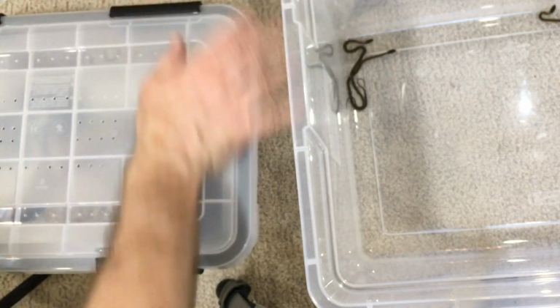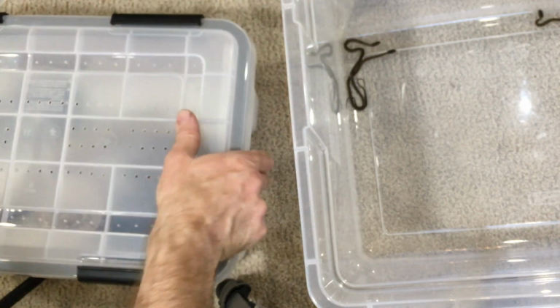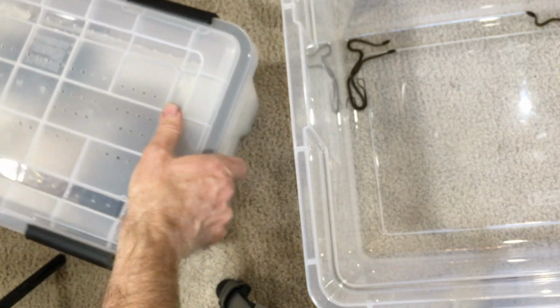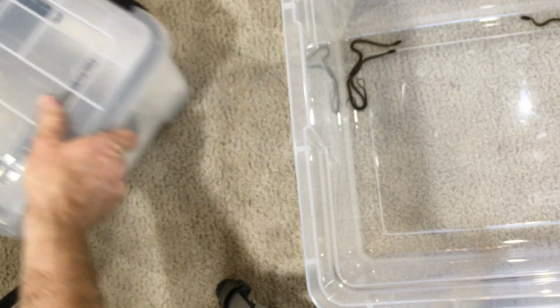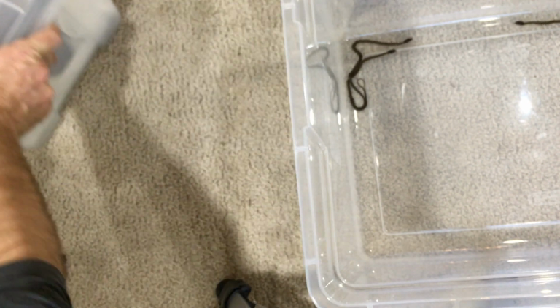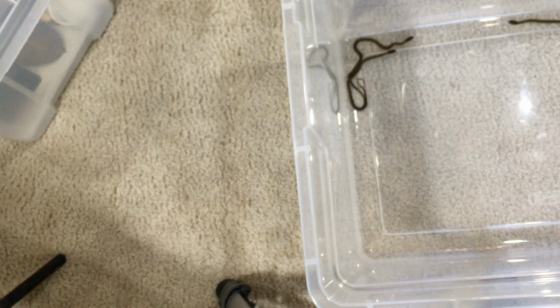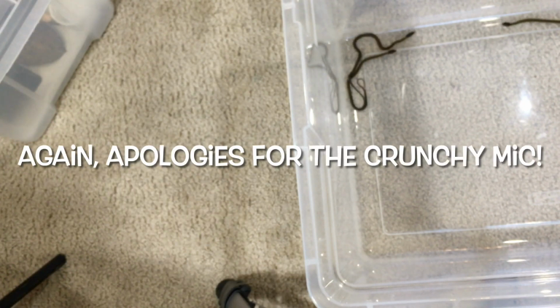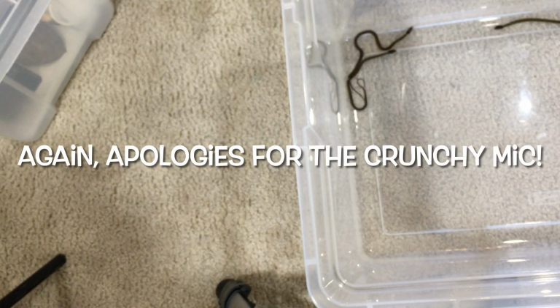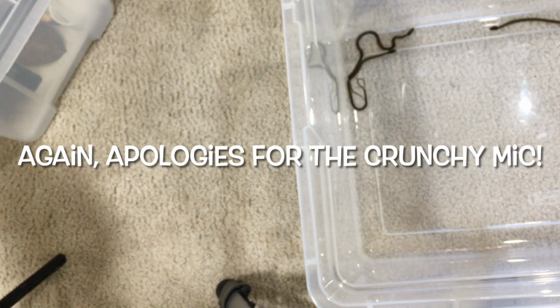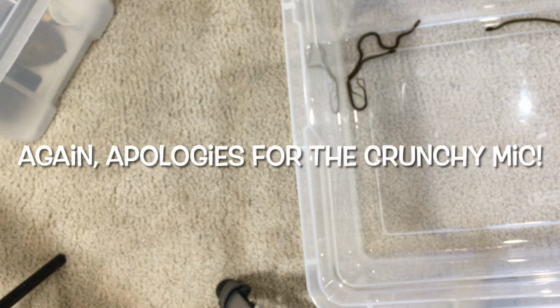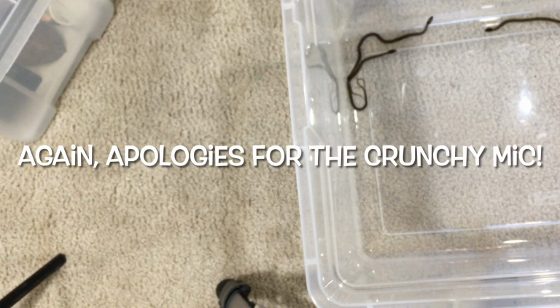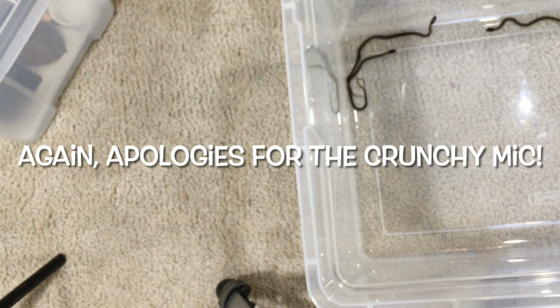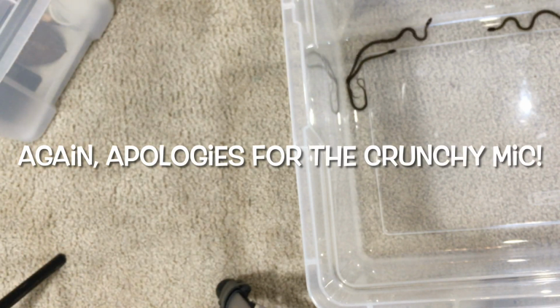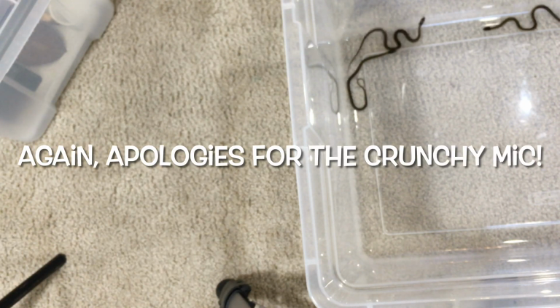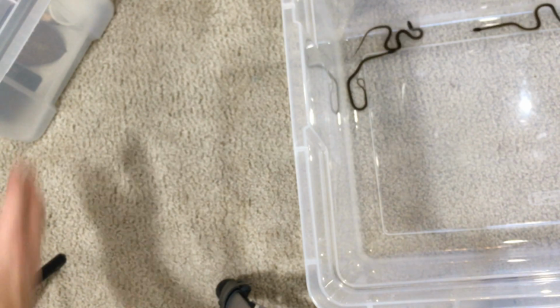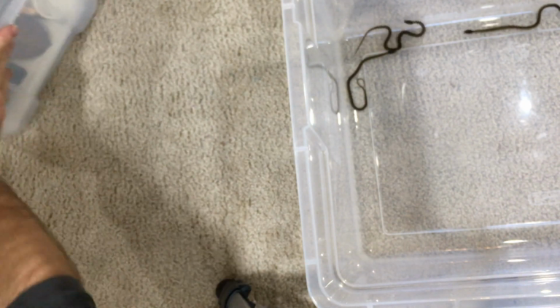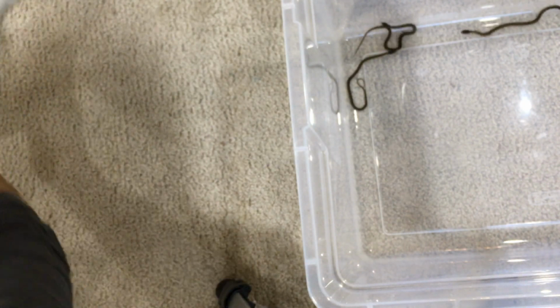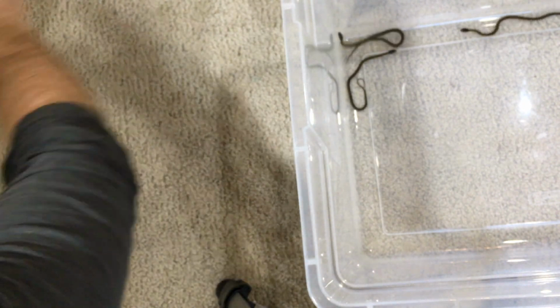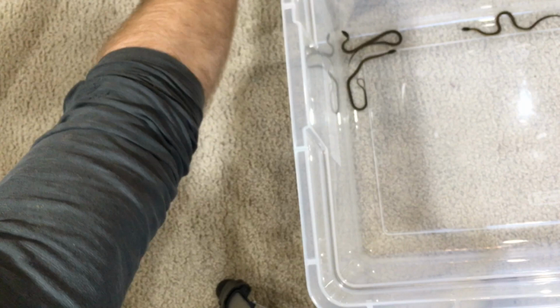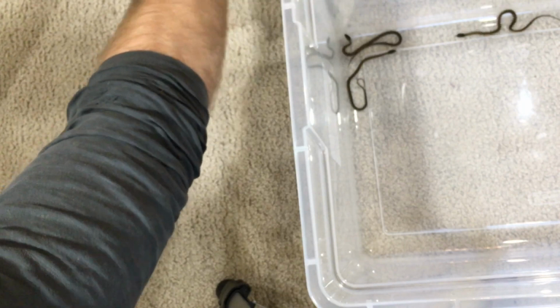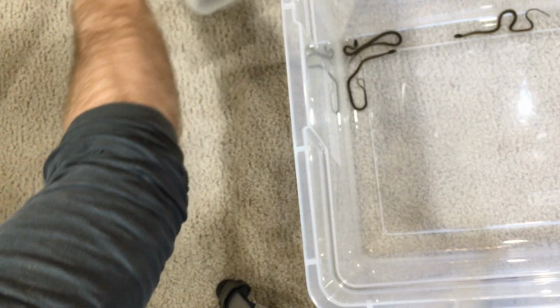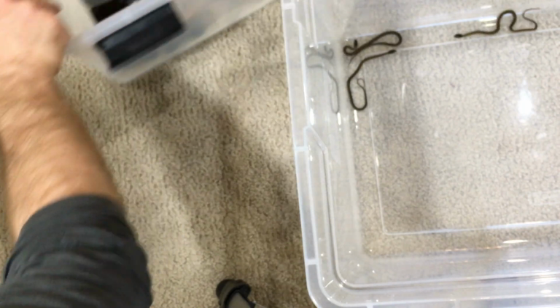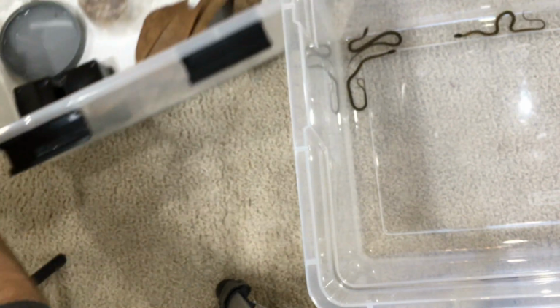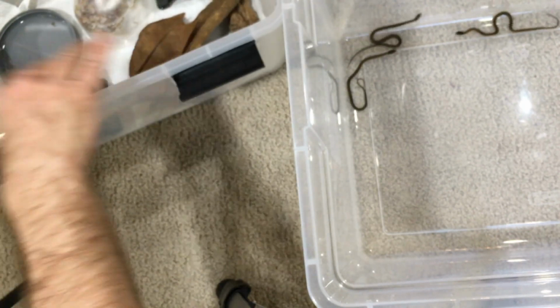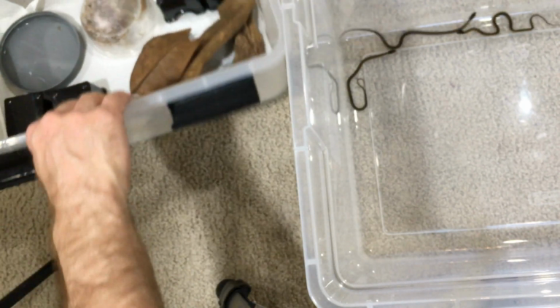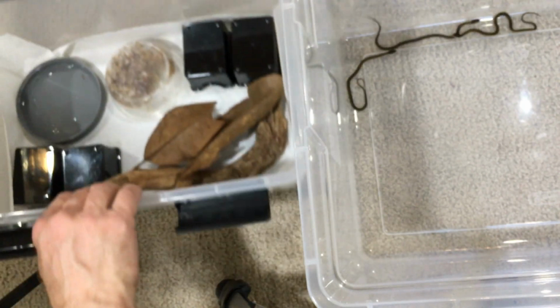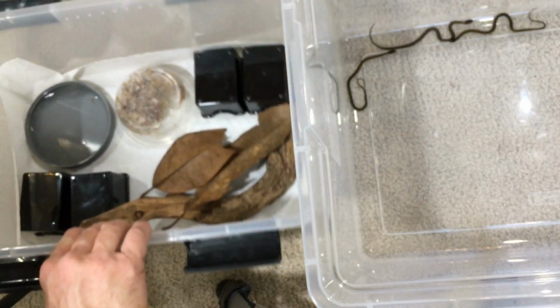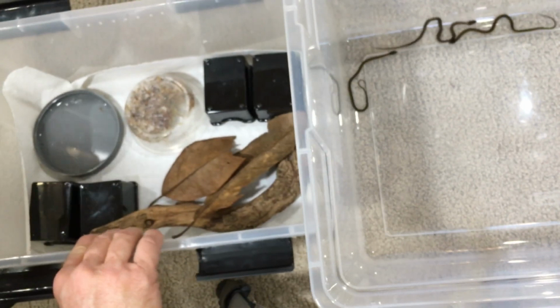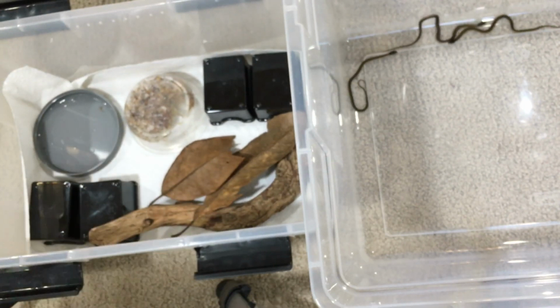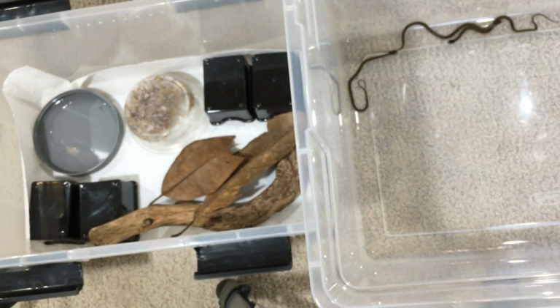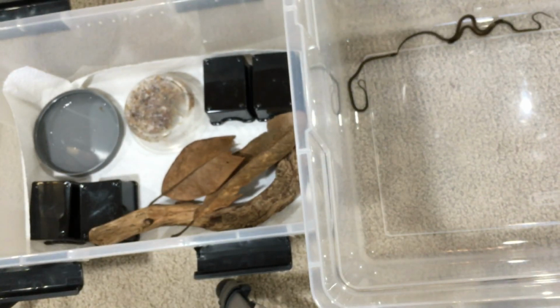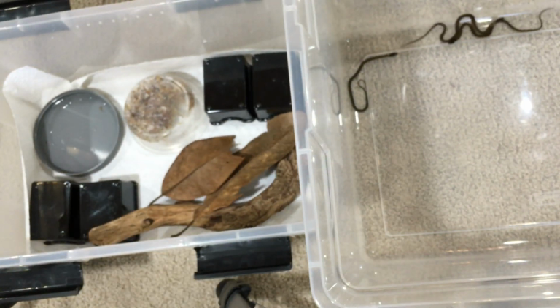These bins are great because they have gaskets — even tiny snakes like these can't get out, as long as you don't make any holes that are too big and you actually lock them down.